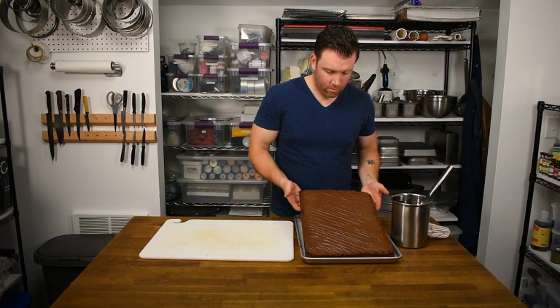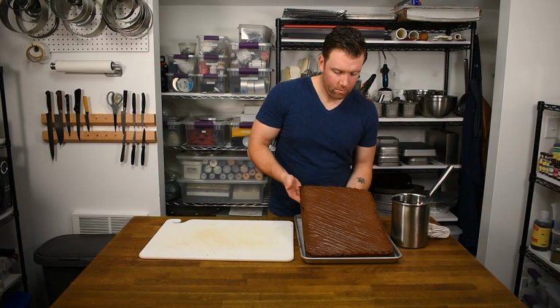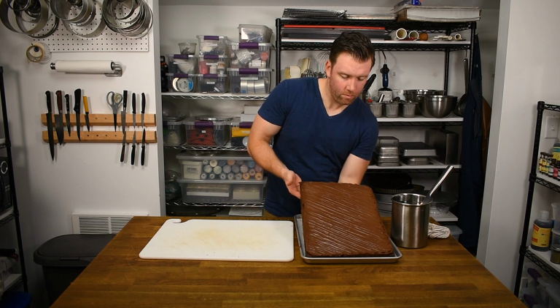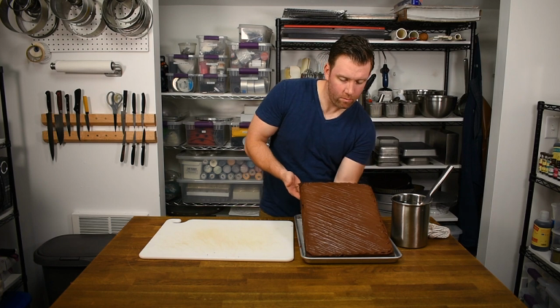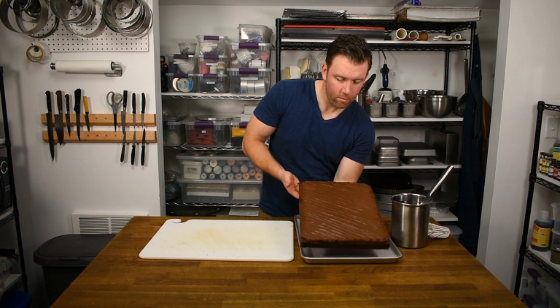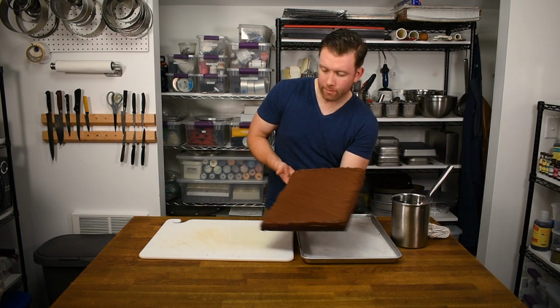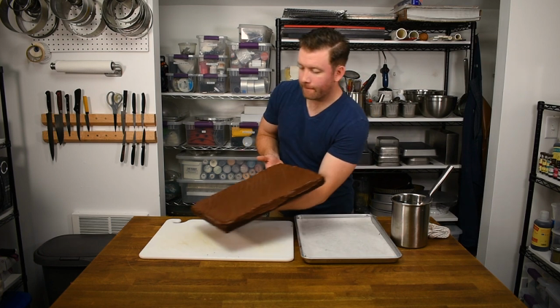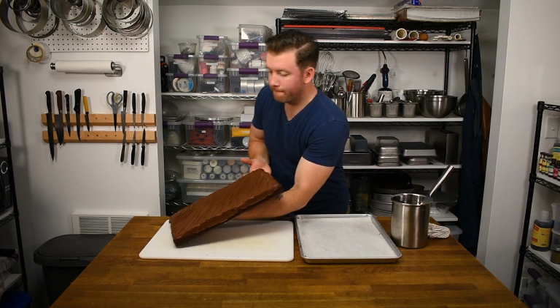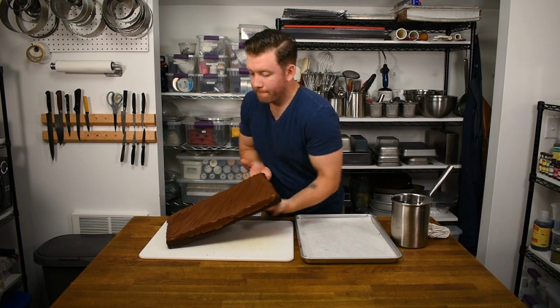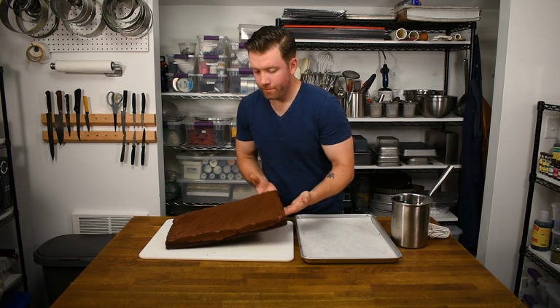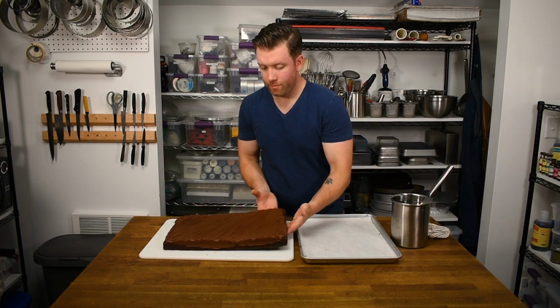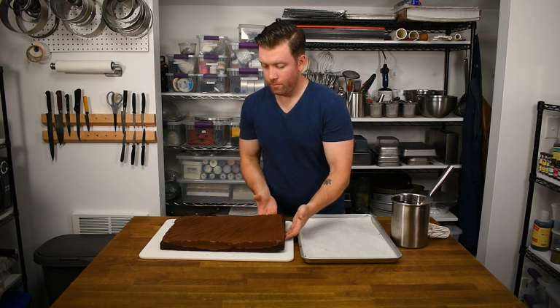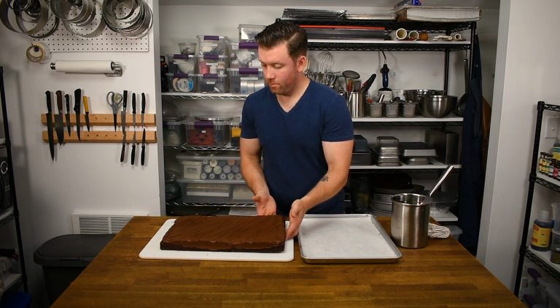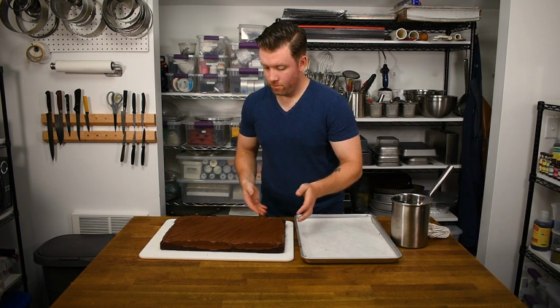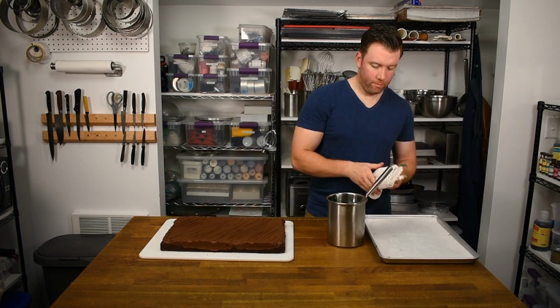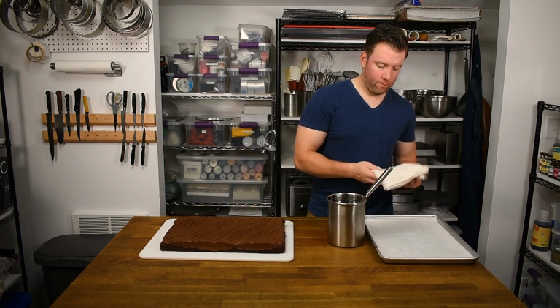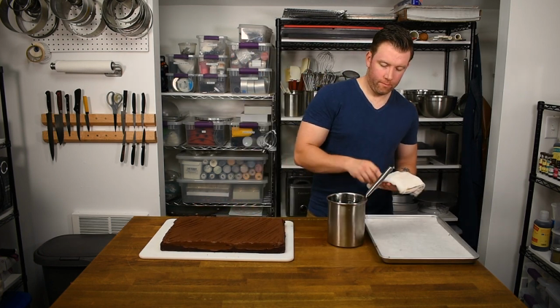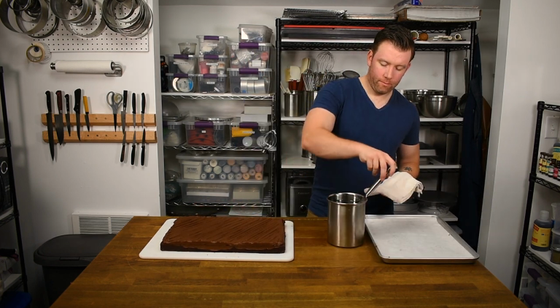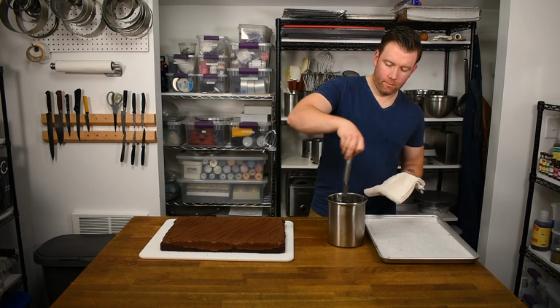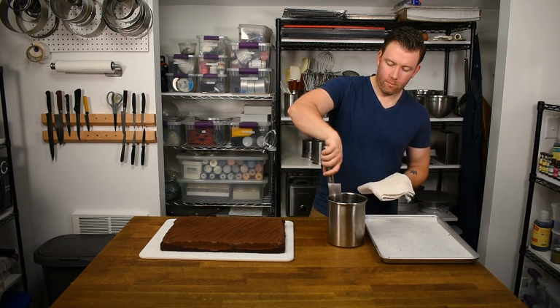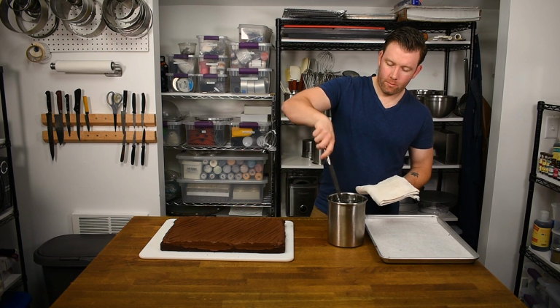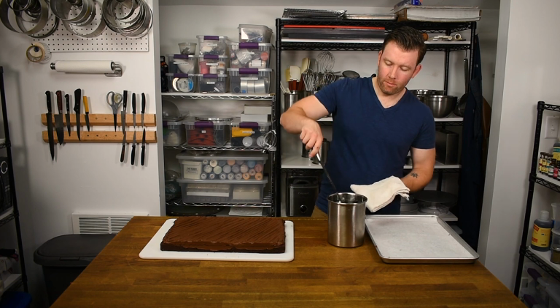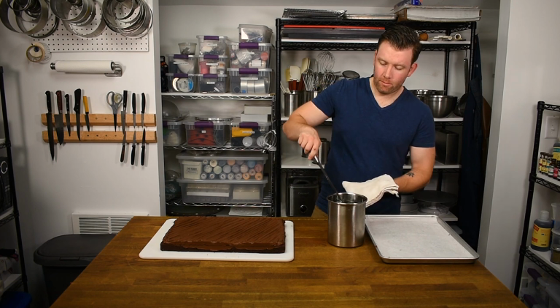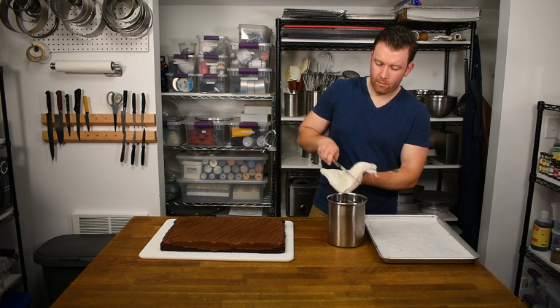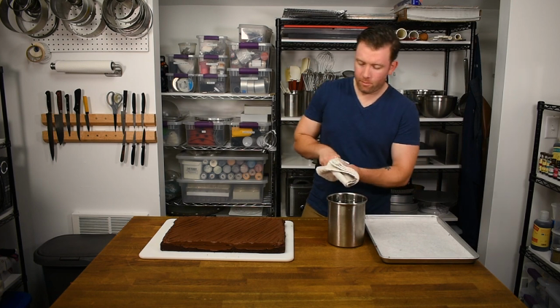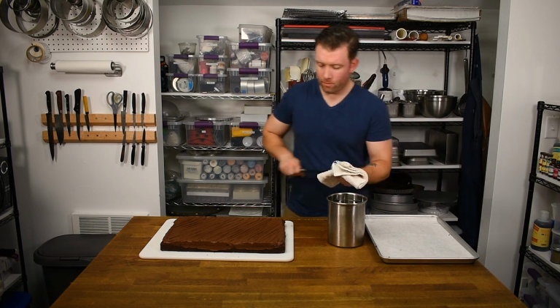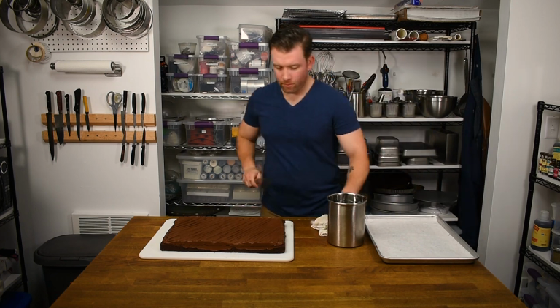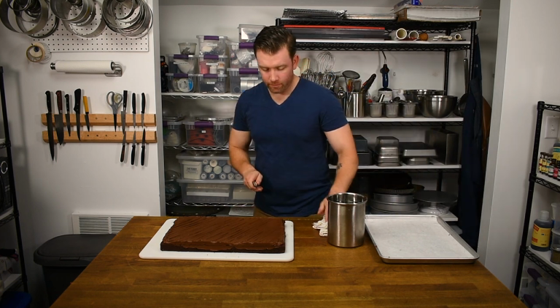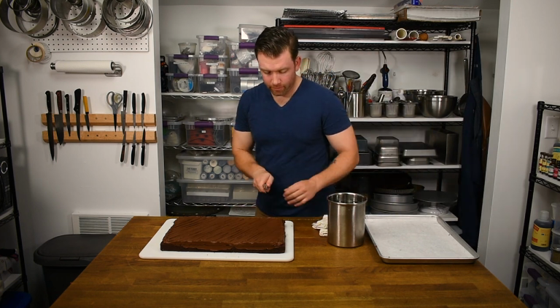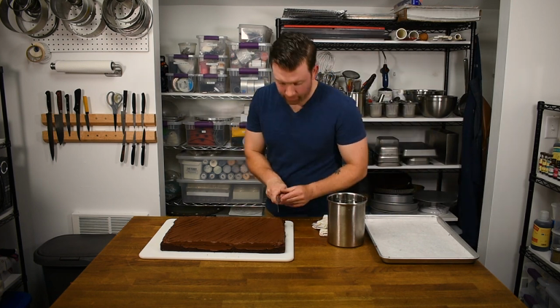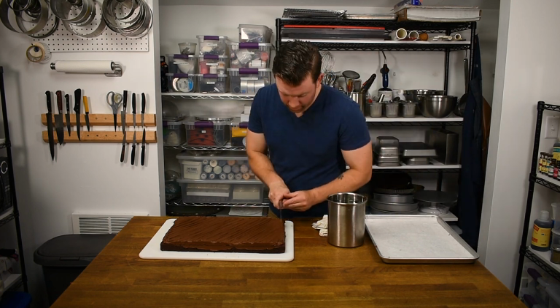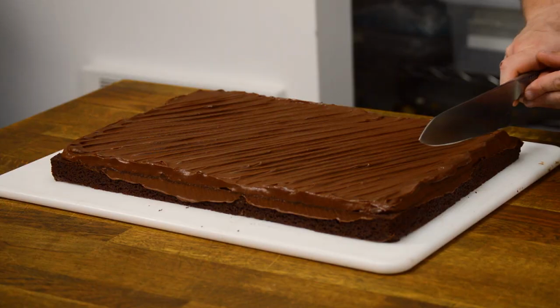Transfer the brownies to a cutting board. I always use the same process when cutting a sheet of product, and it starts with a tall container of hot water for my knife and a clean towel.